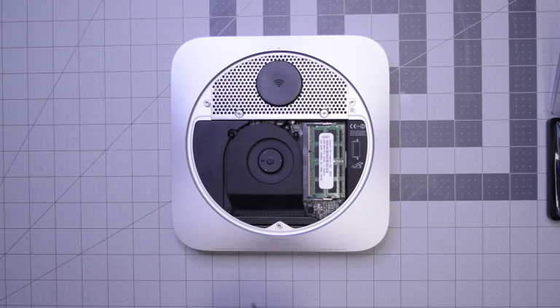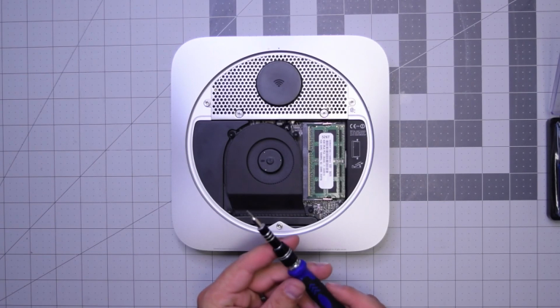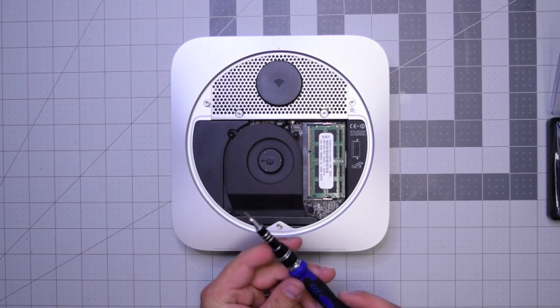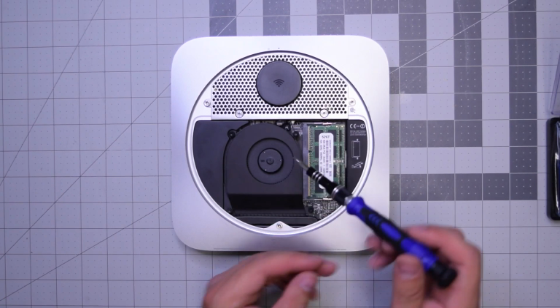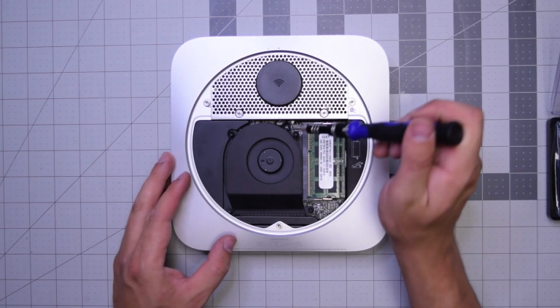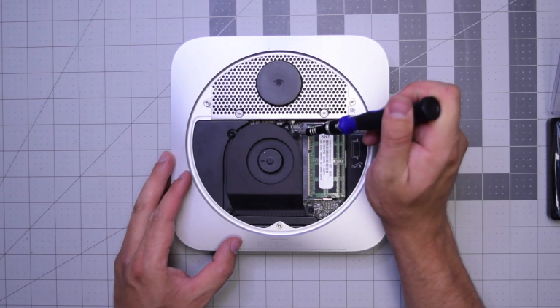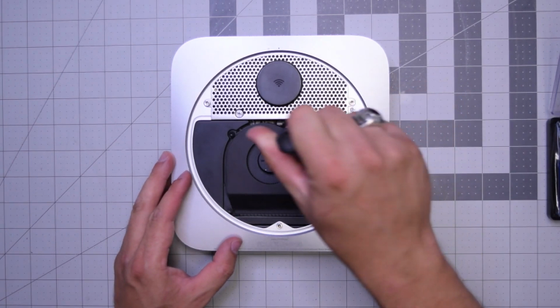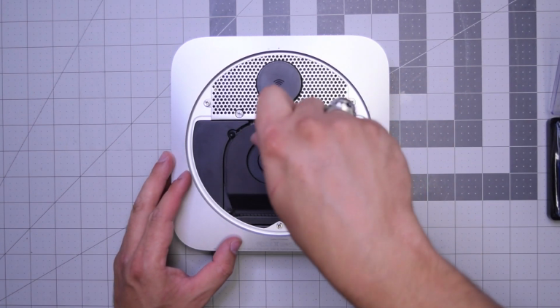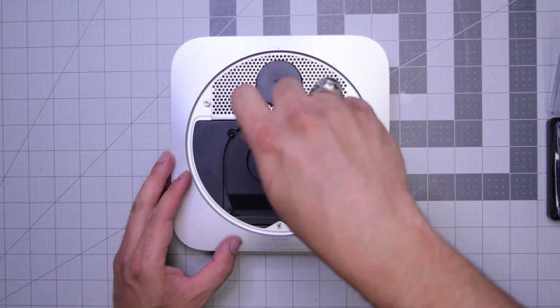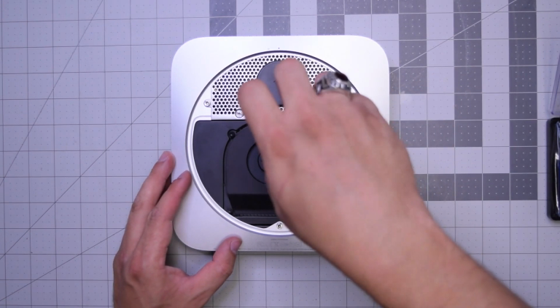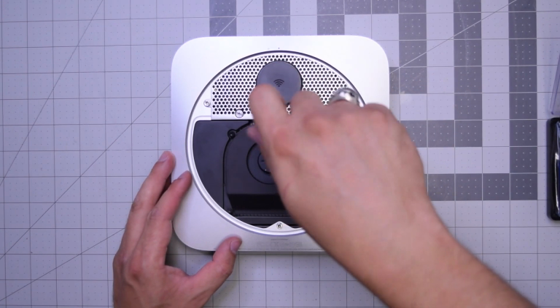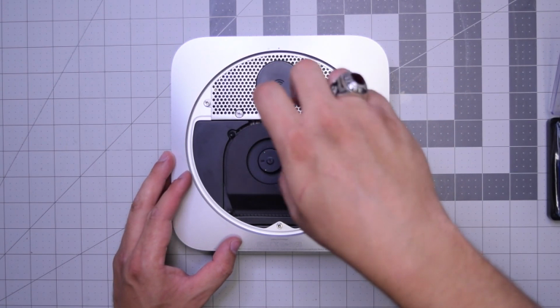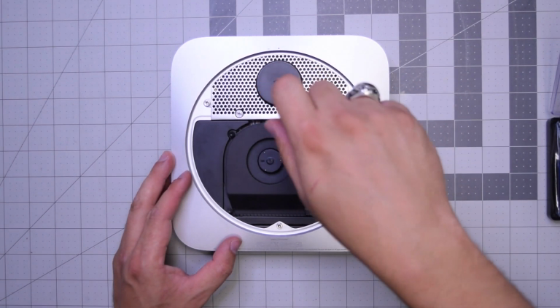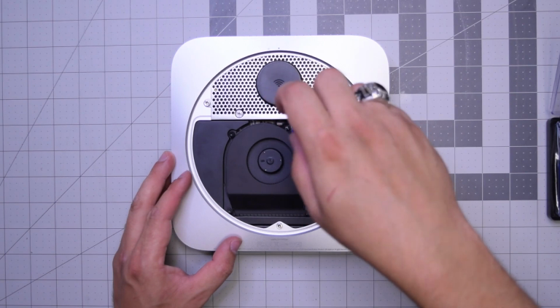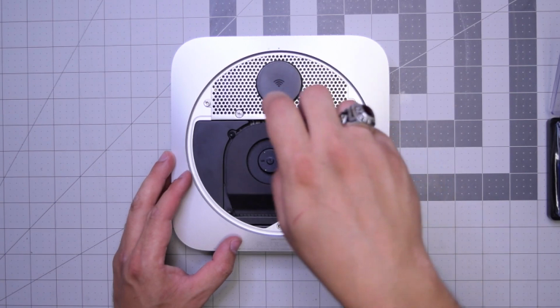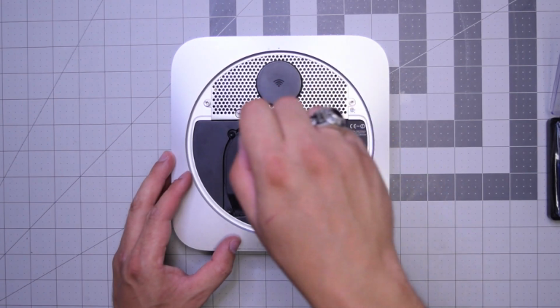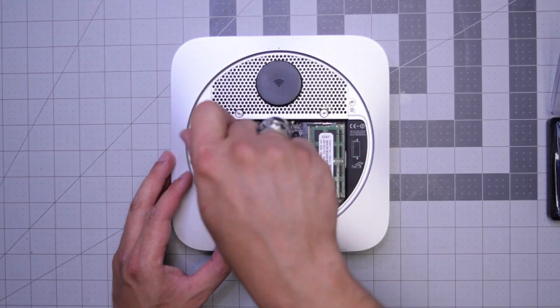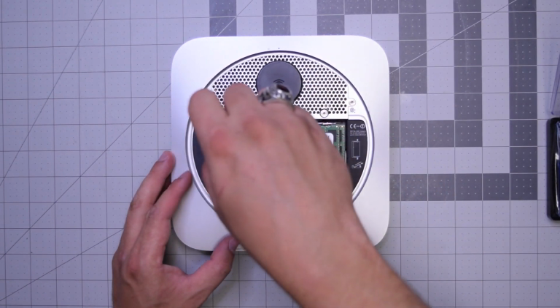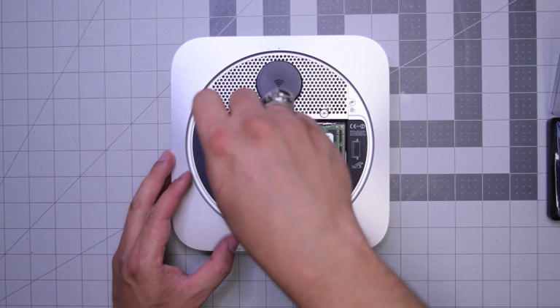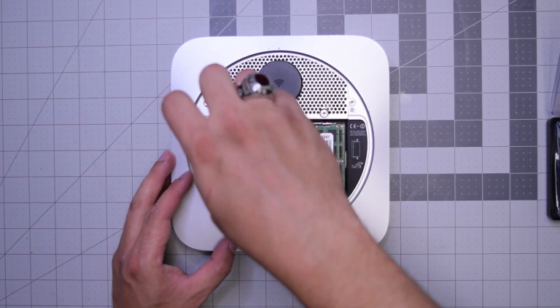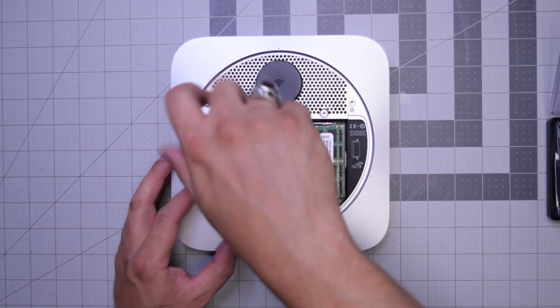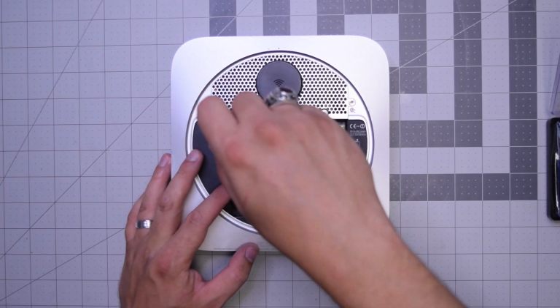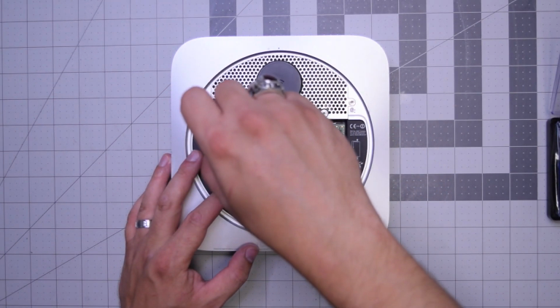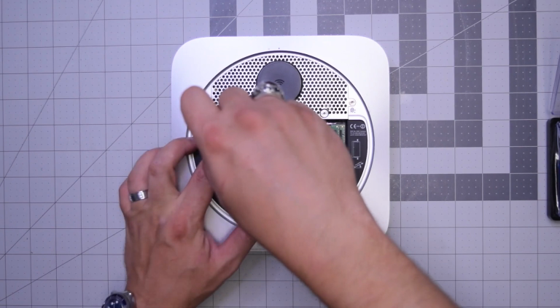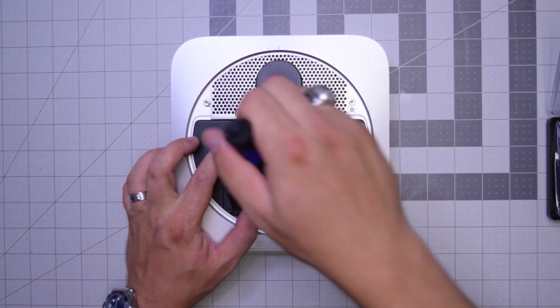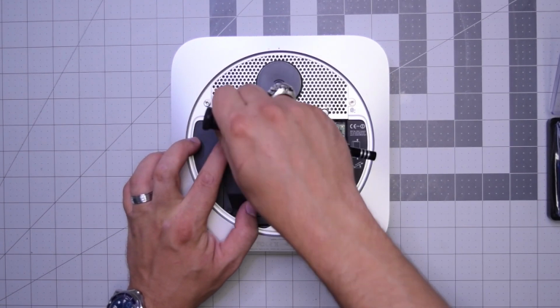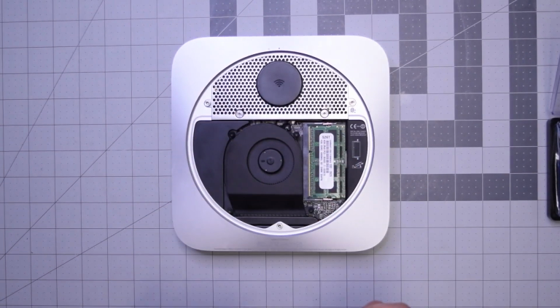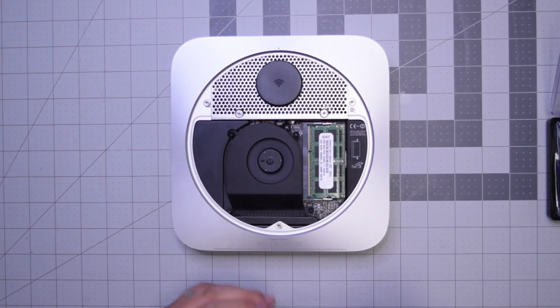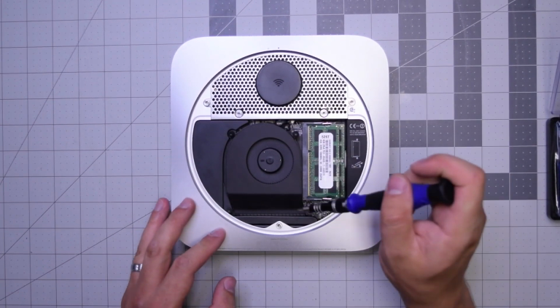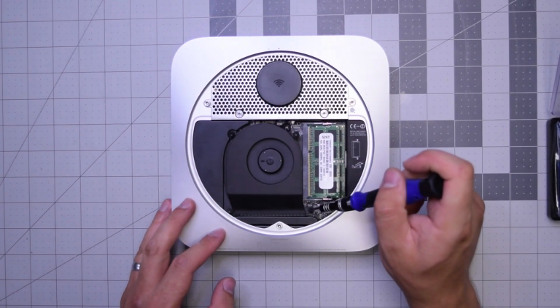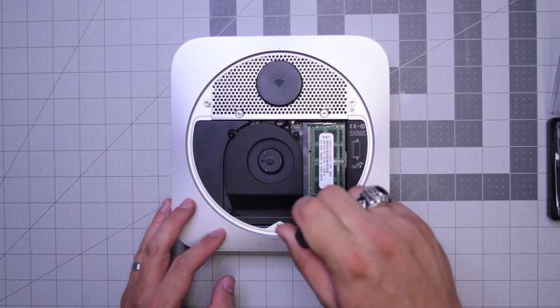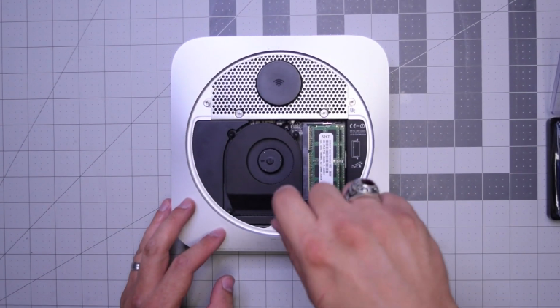We'll need to remove the three T6 screws that are securing the fan. Go ahead and start with the top right screw, then the top left screw, and then the bottom right long screw.